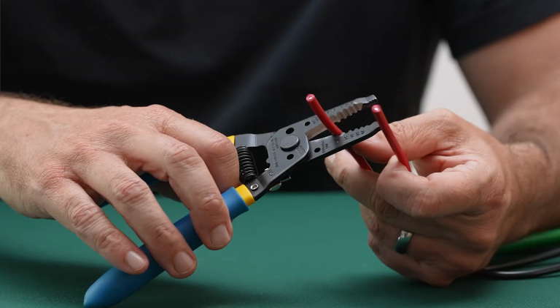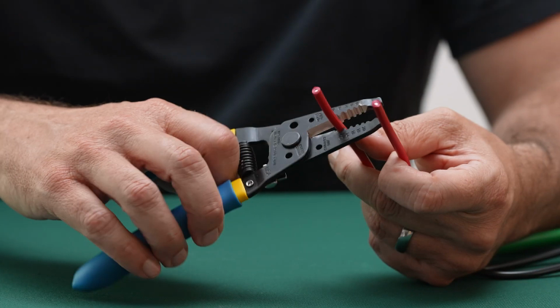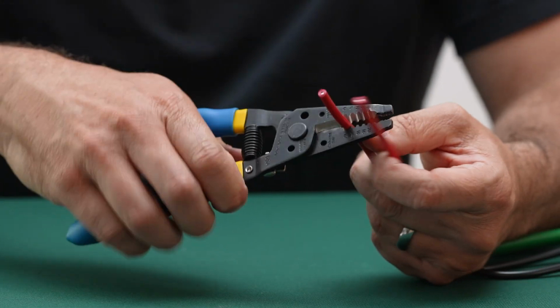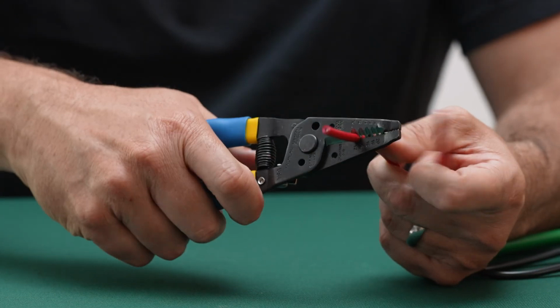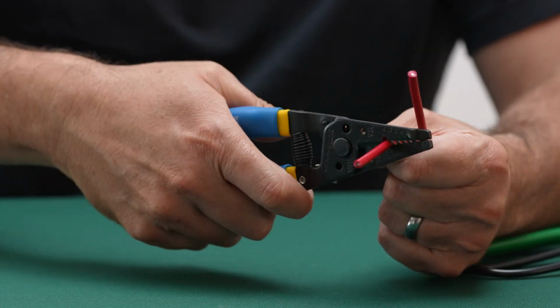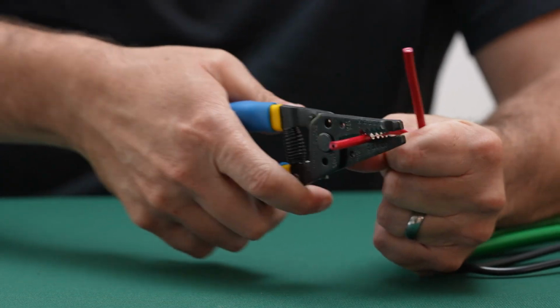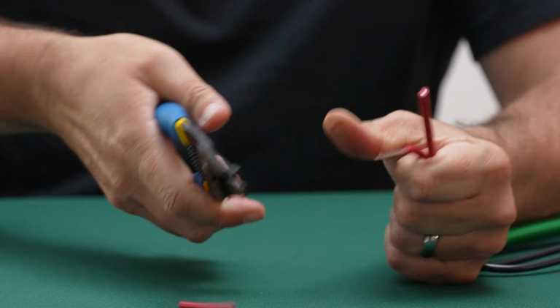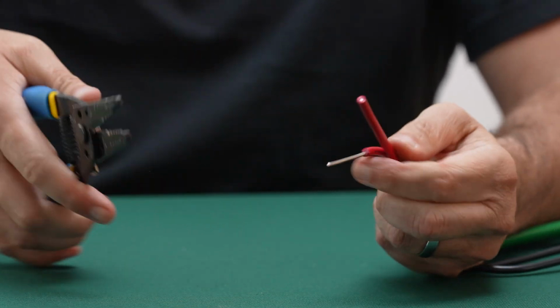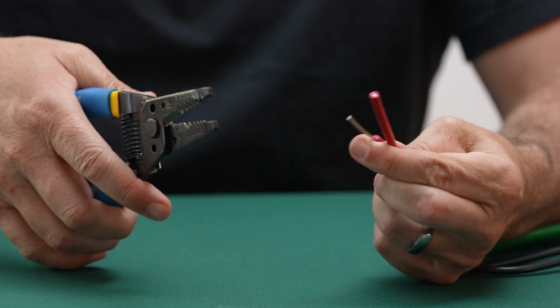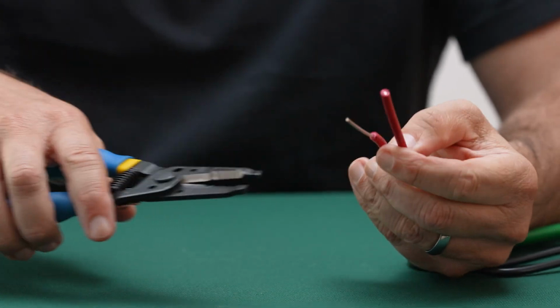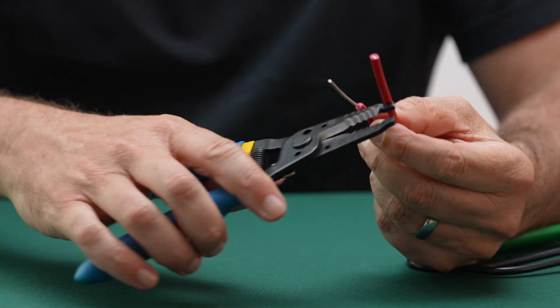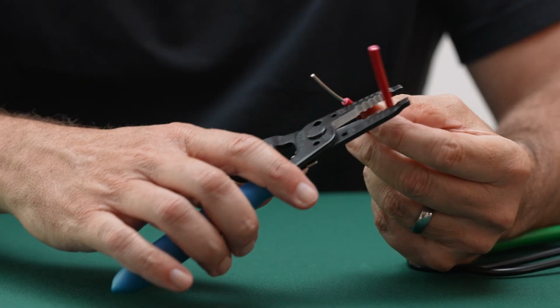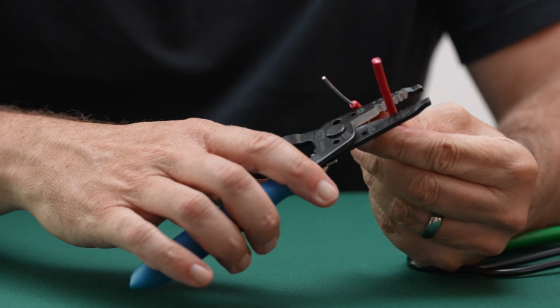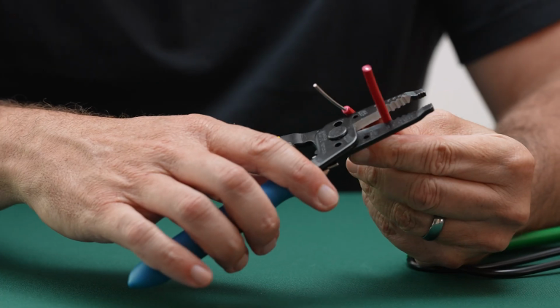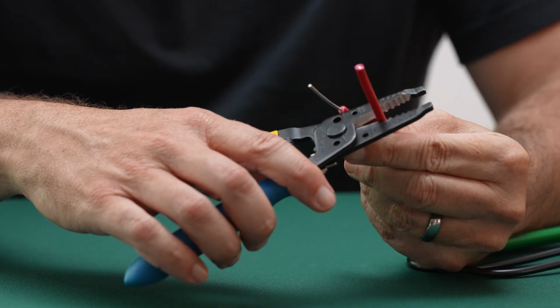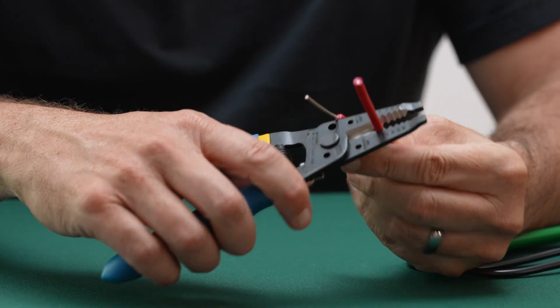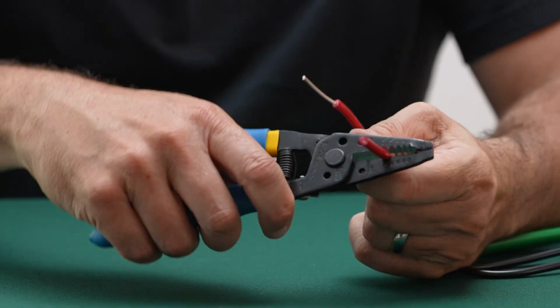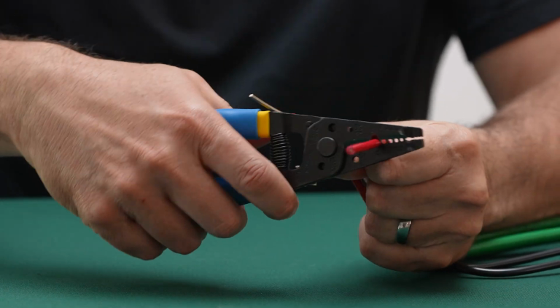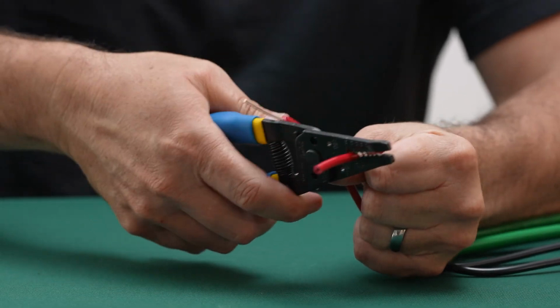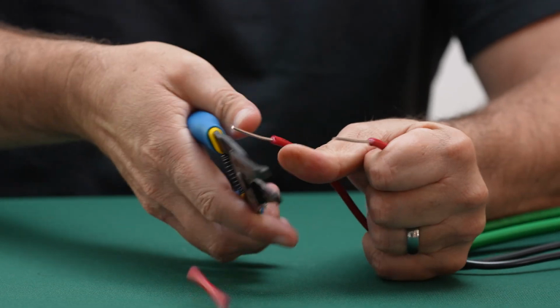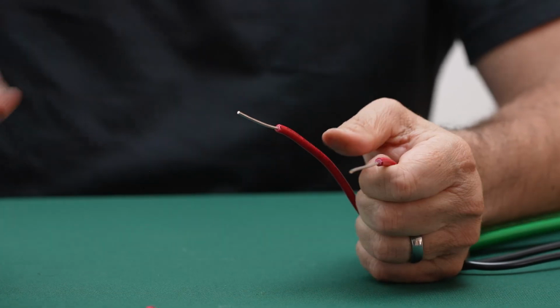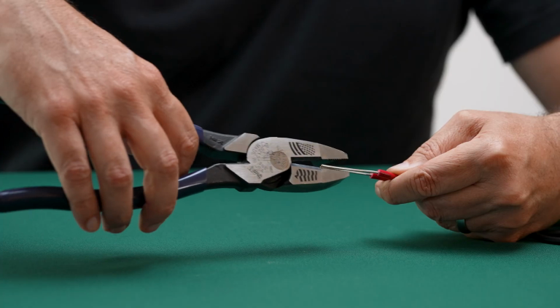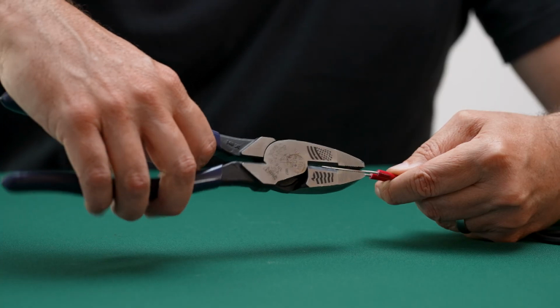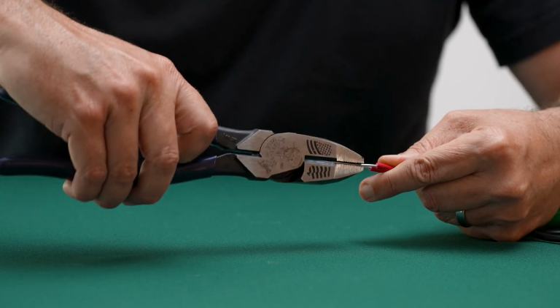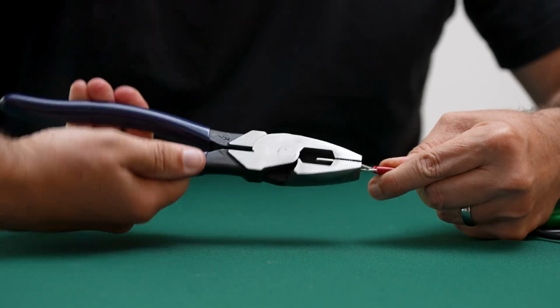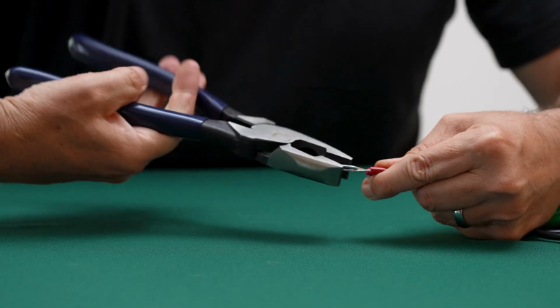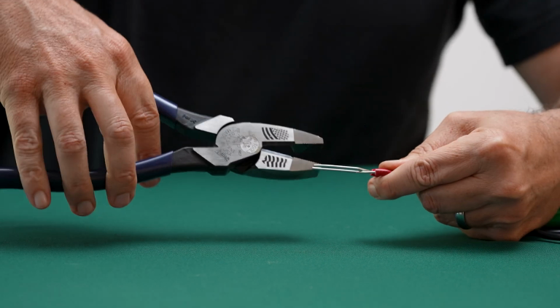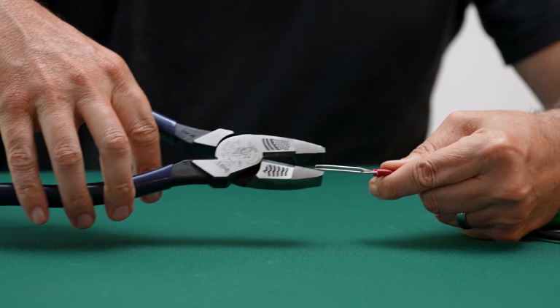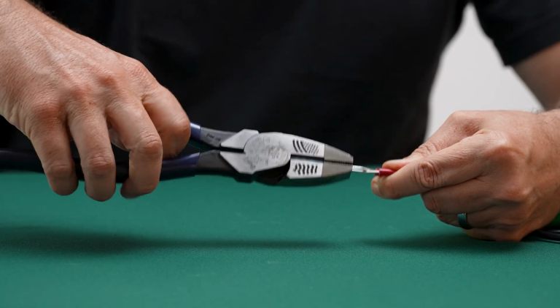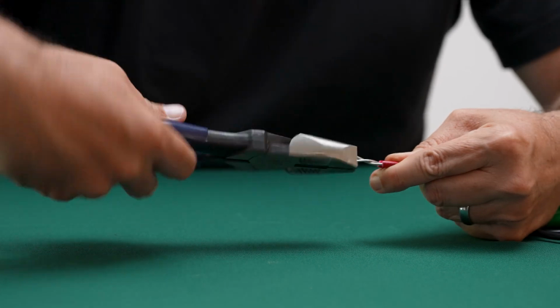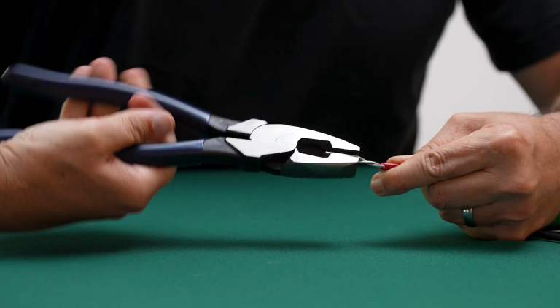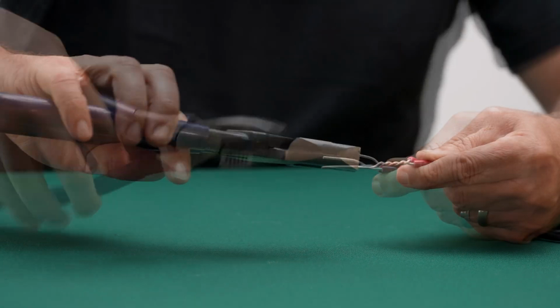For an inline splice, strip about an inch and a quarter of insulation from each conductor using the correct gauge slot on the stripper. Cut cleanly to avoid nicking the copper. Twist the conductors together using lineman's pliers for a strong mechanical bond.